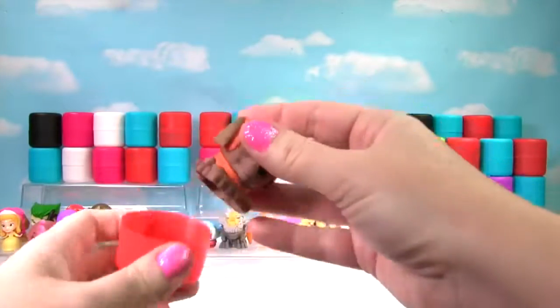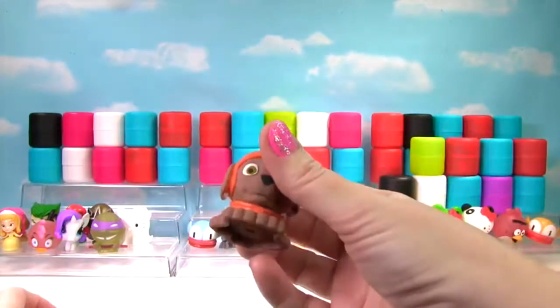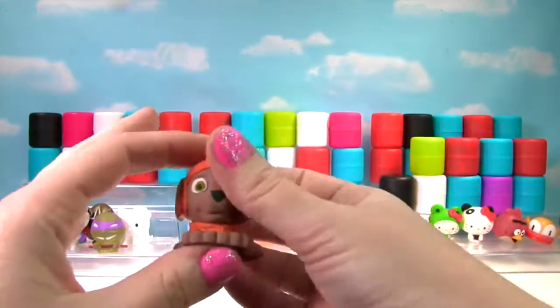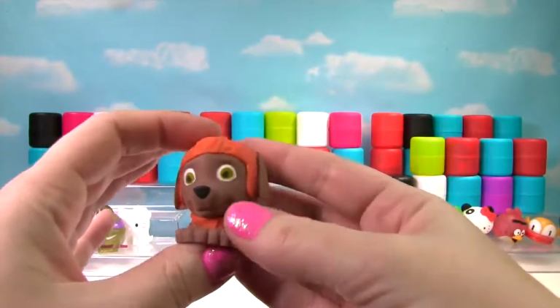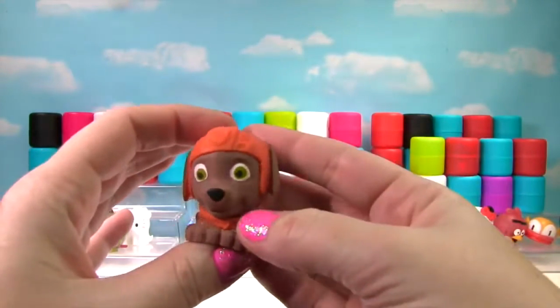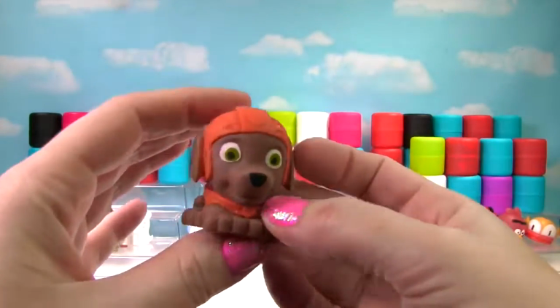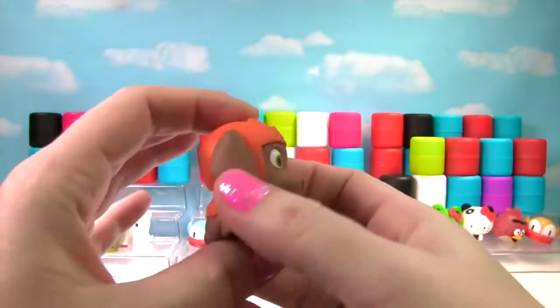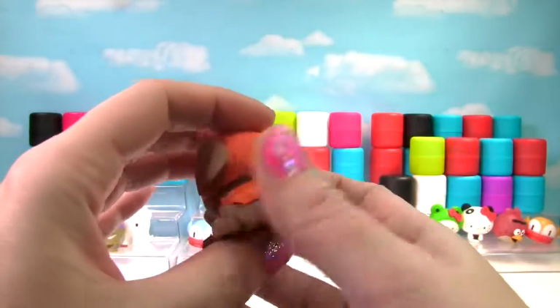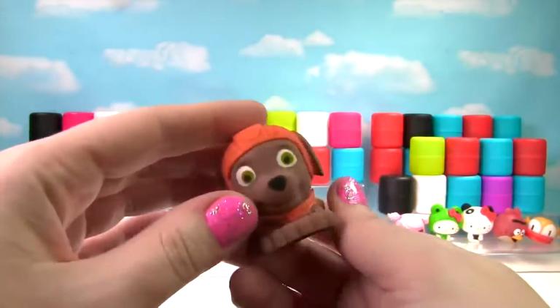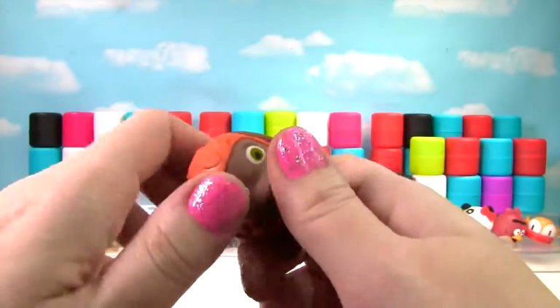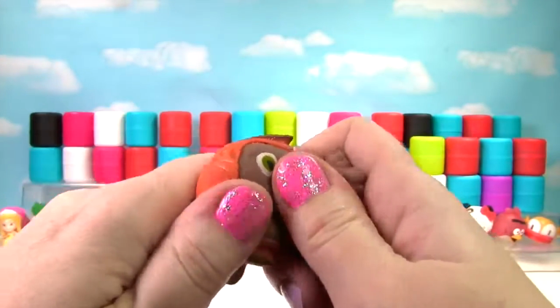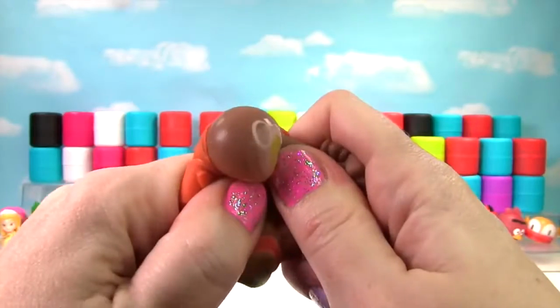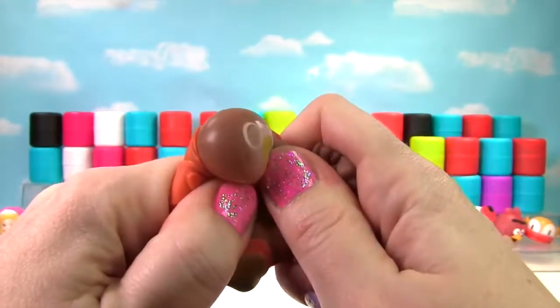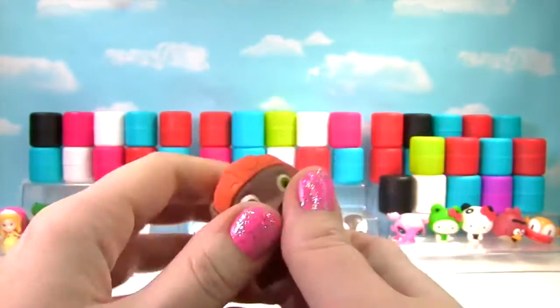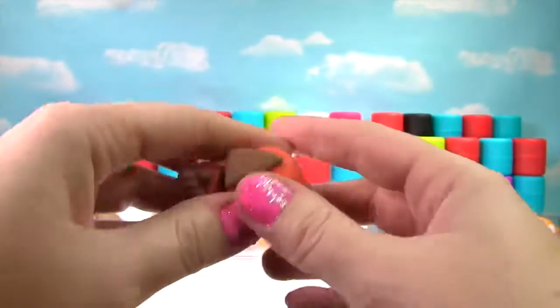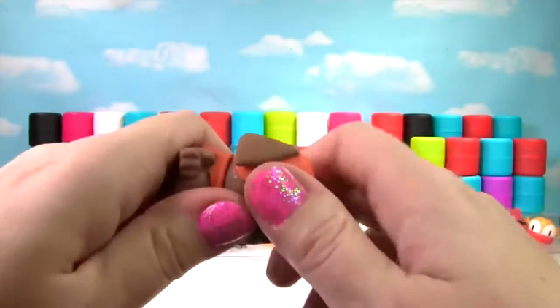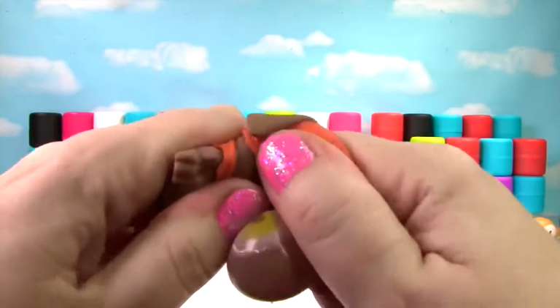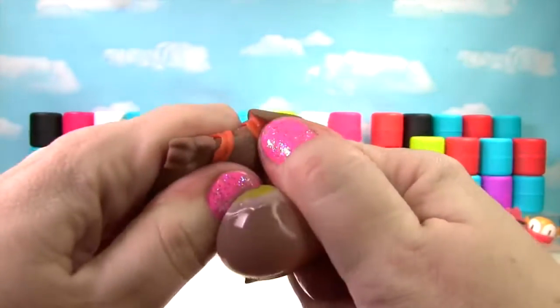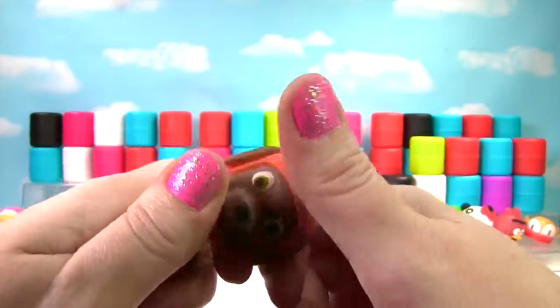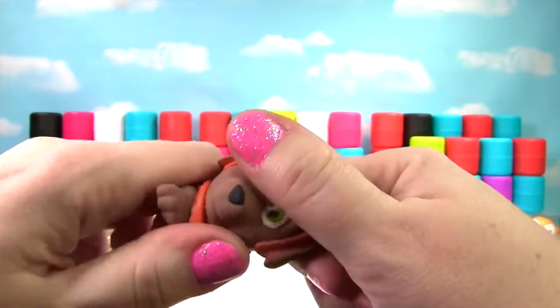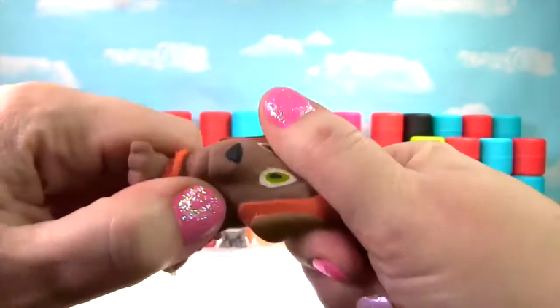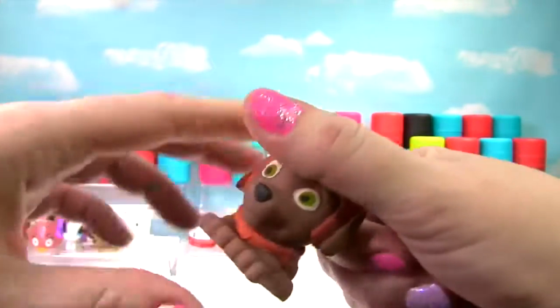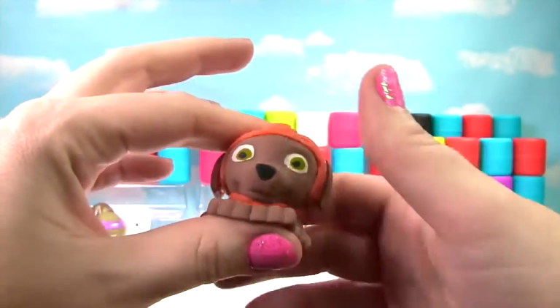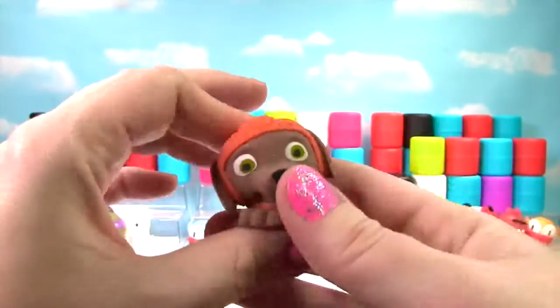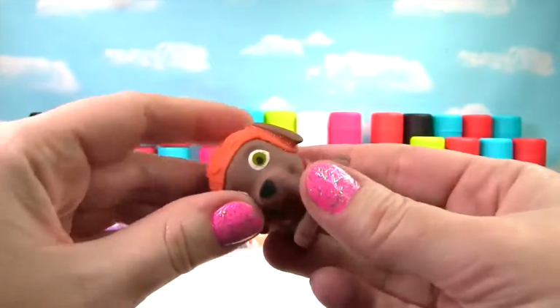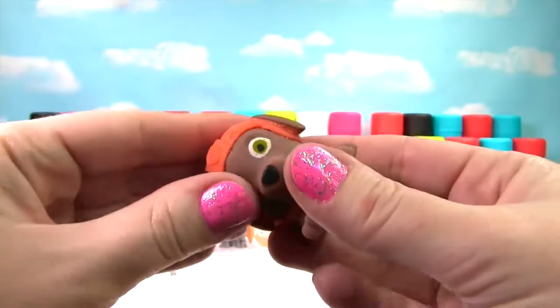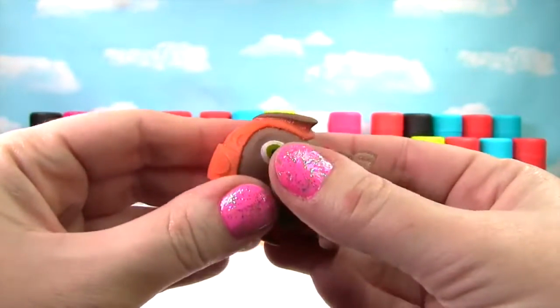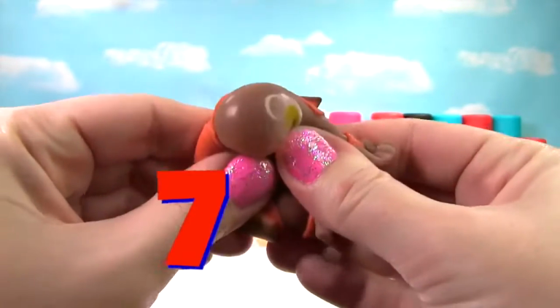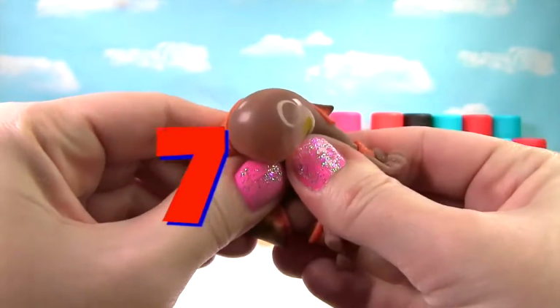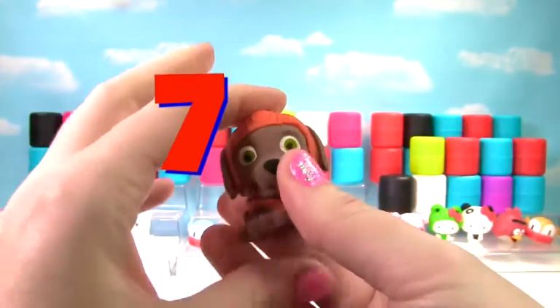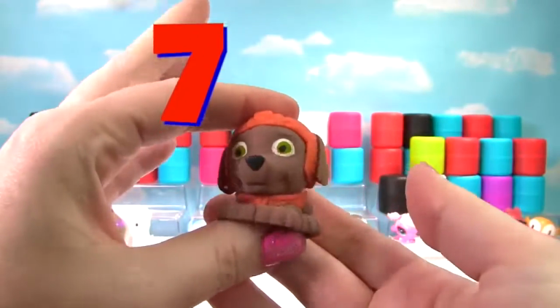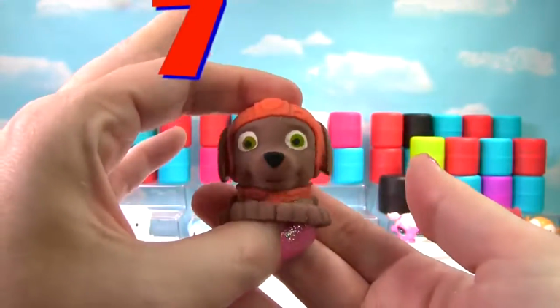I see orange — it's Little Zuma from the Paw Patrol! Let's give Zuma a squish and another squish. Zuma is a little stretchy and squishy, so he gets a 7 on the Squish Meter!